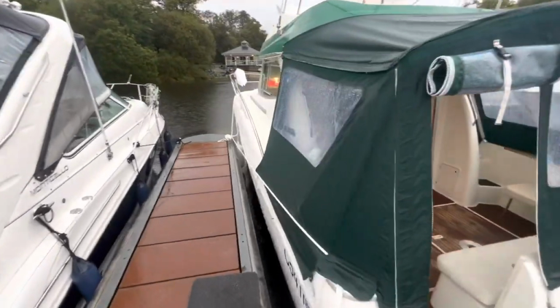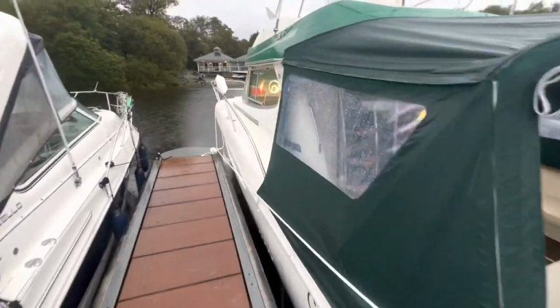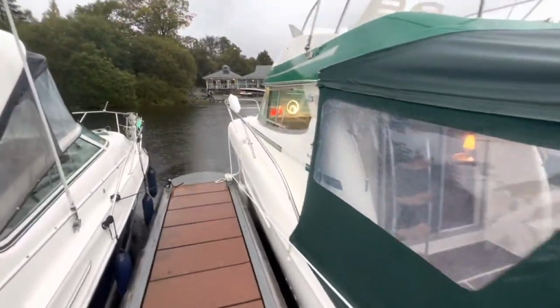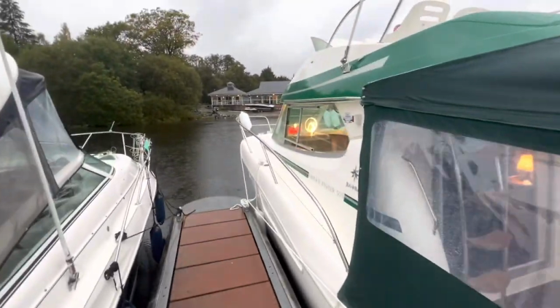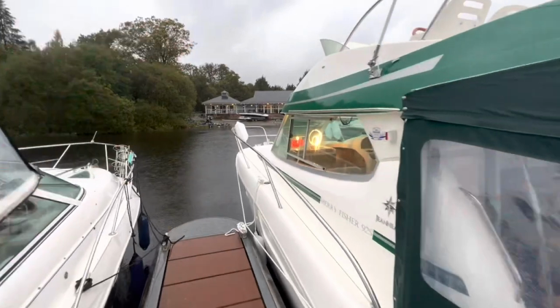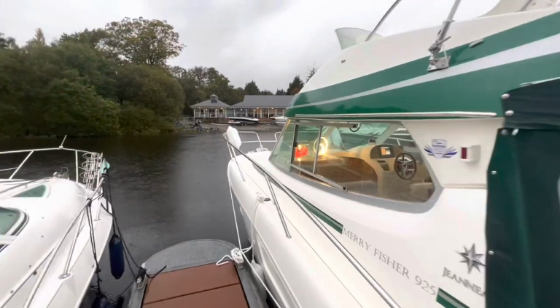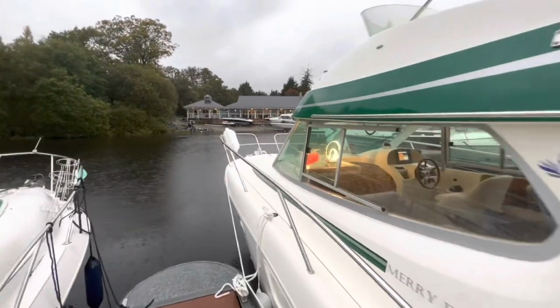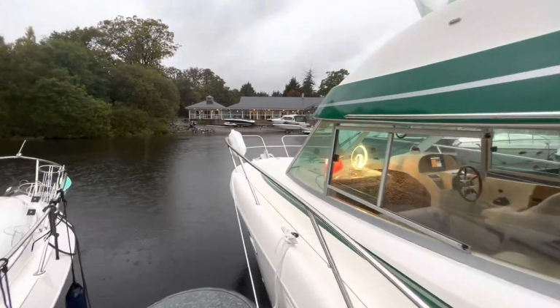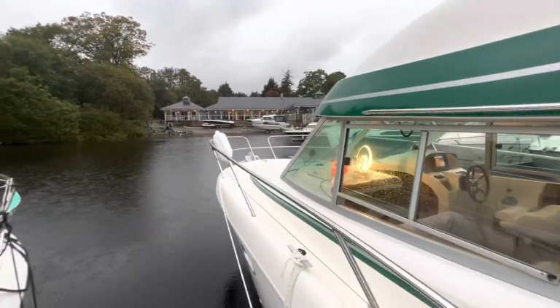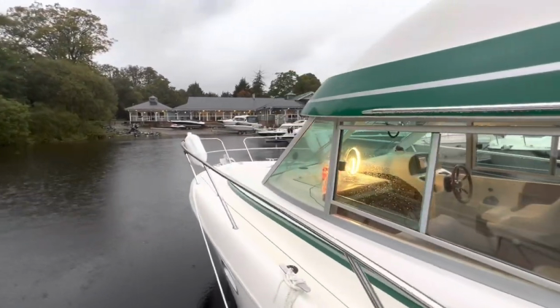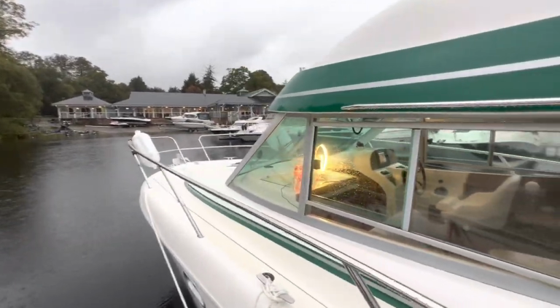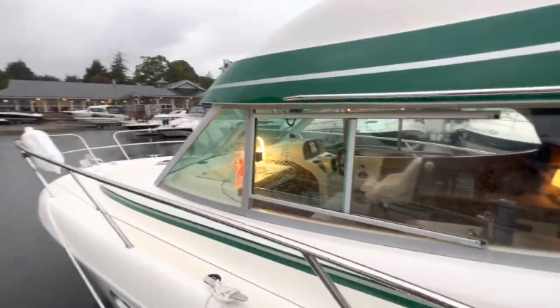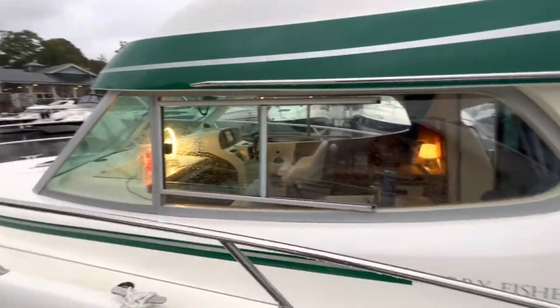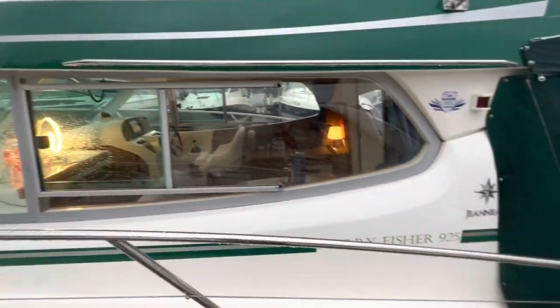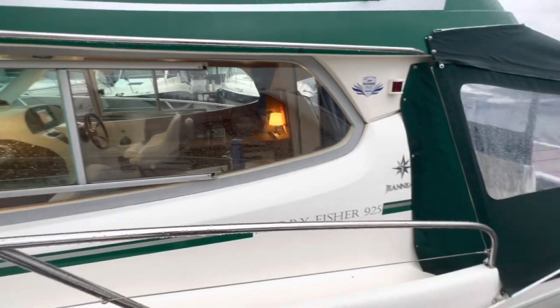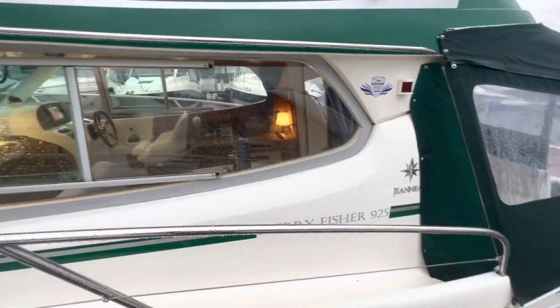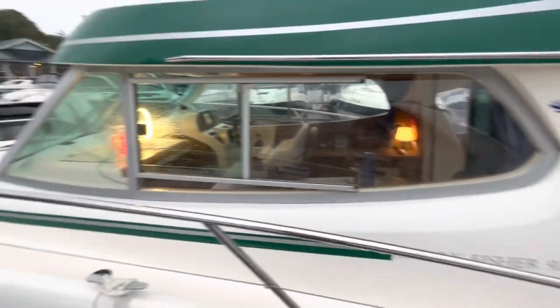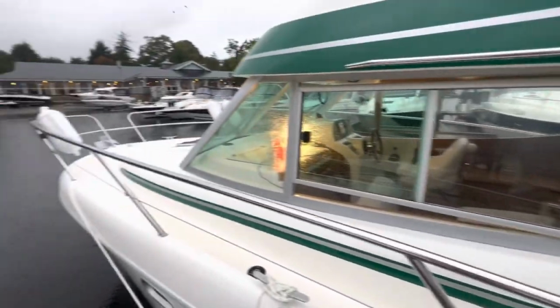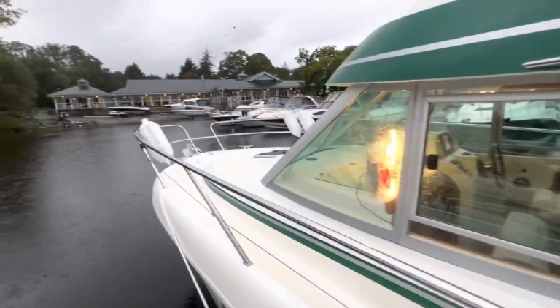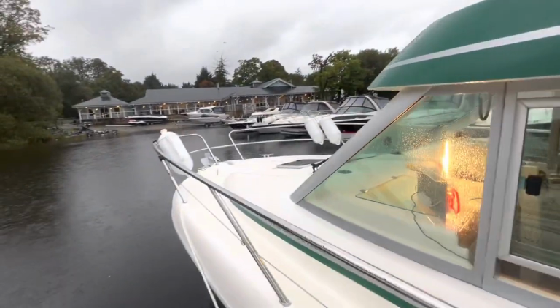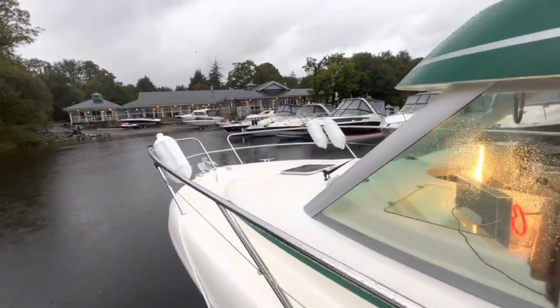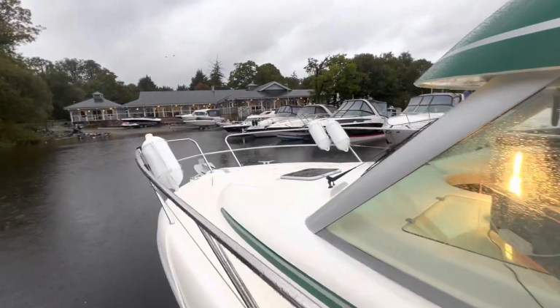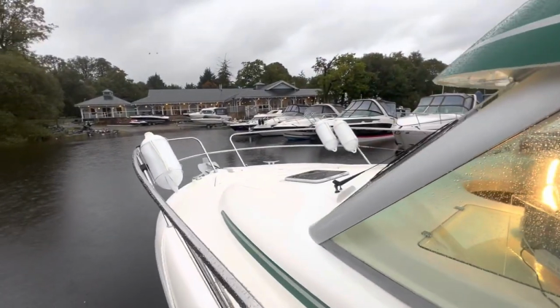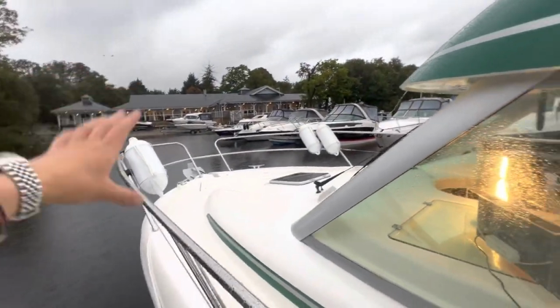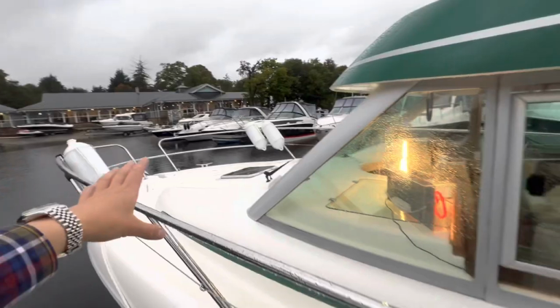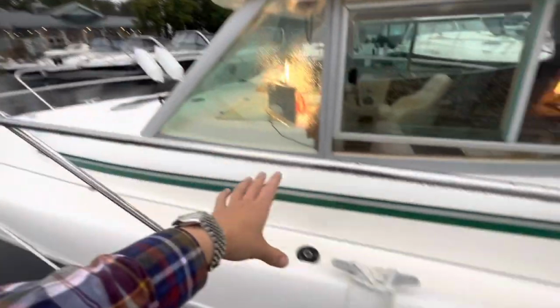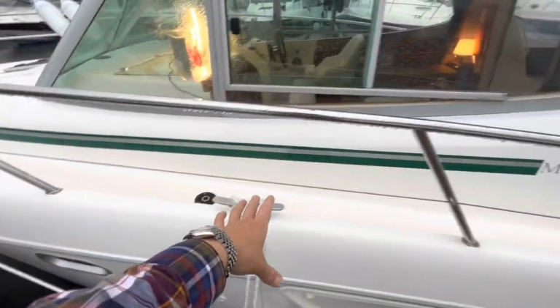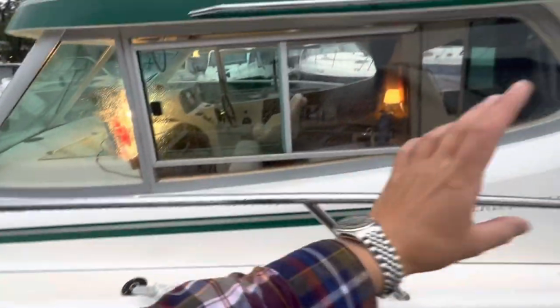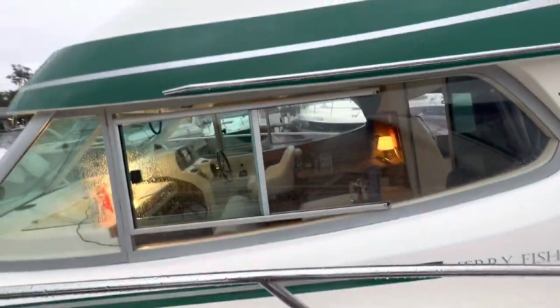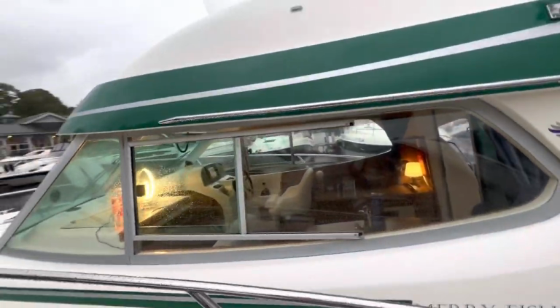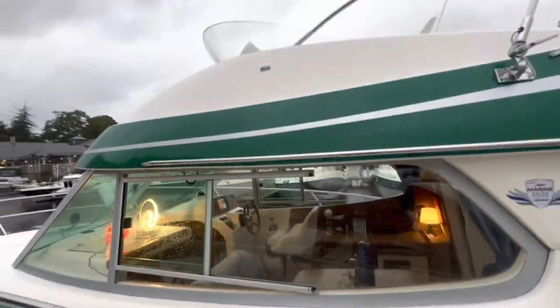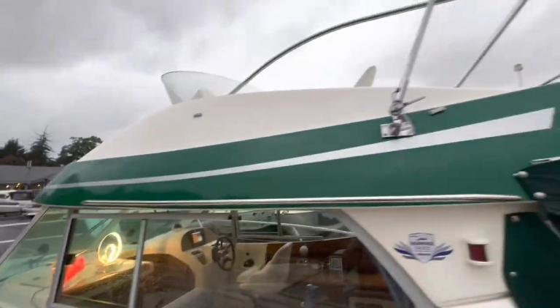Brand new ropes, brand new fenders aptly placed in the fender basket. You have fantastic access up along both port and starboard side if you need to get up to the electric anchor. Bow cleats as well, midship cleats and then aft cleats which are nicely hidden and tucked away.